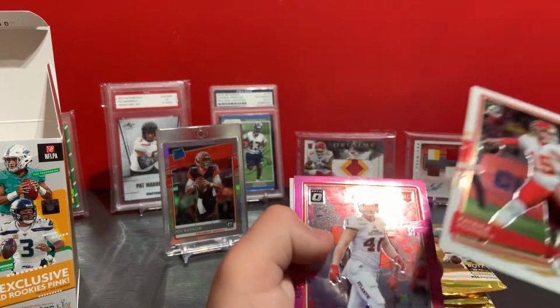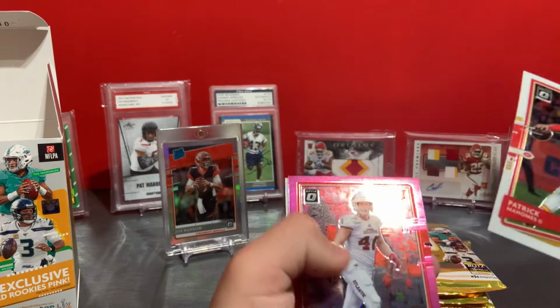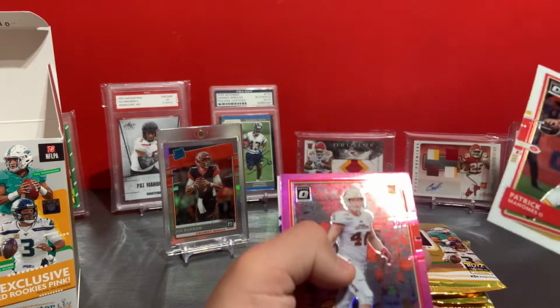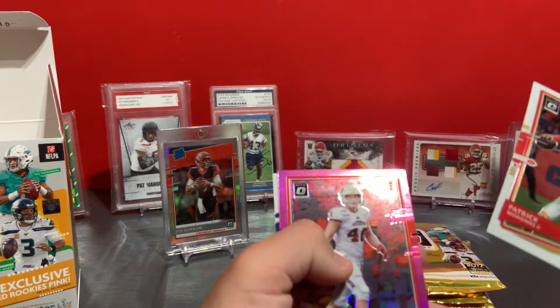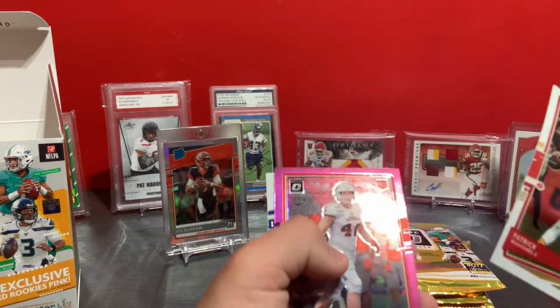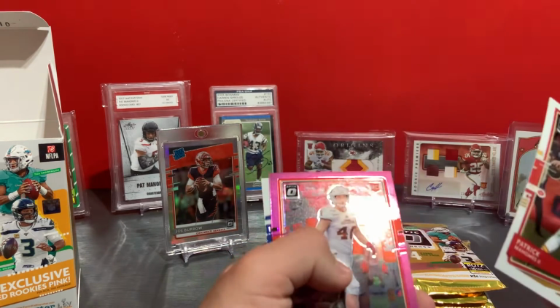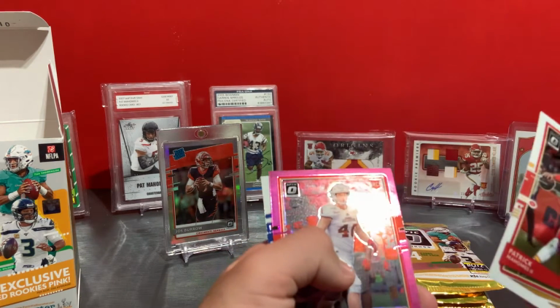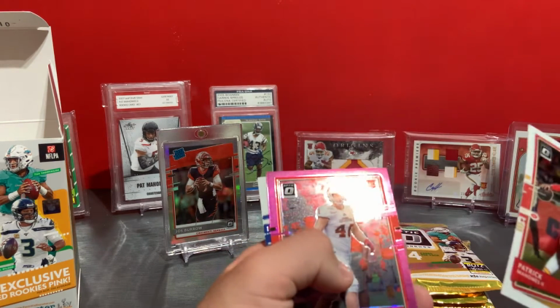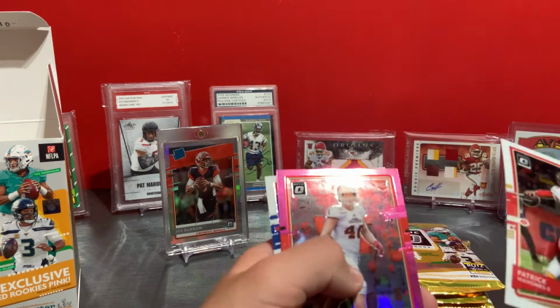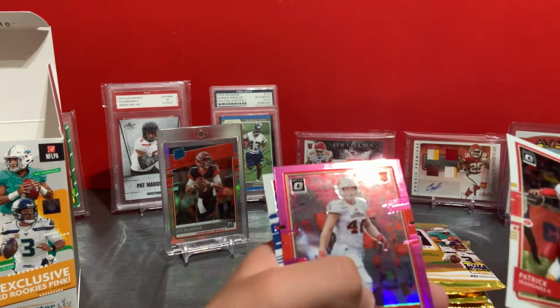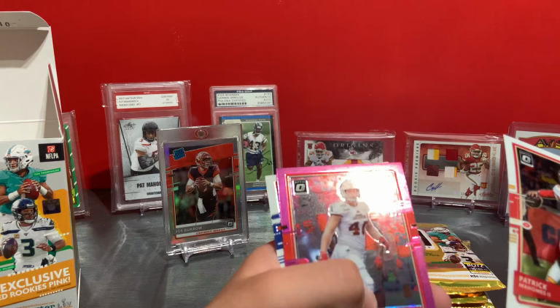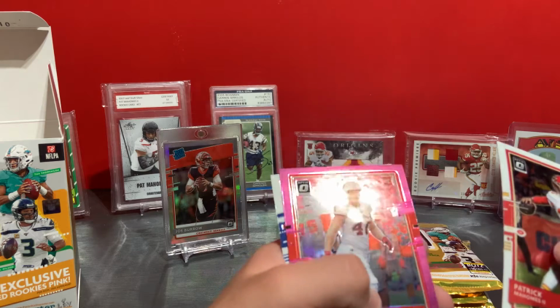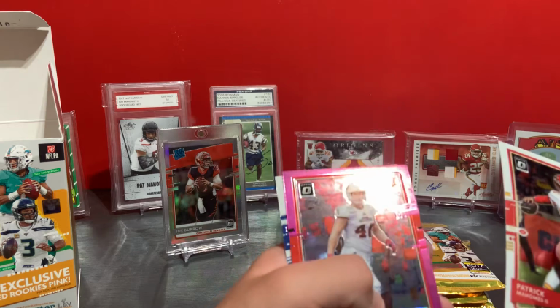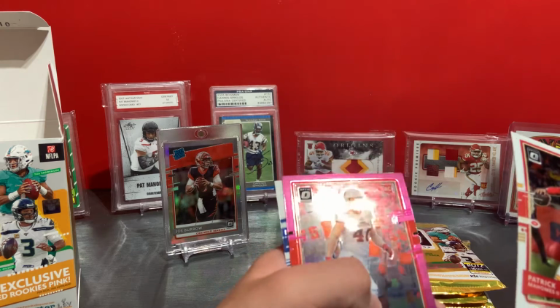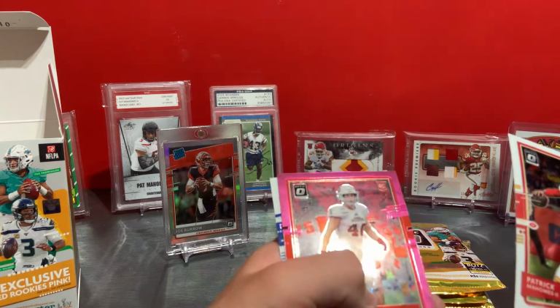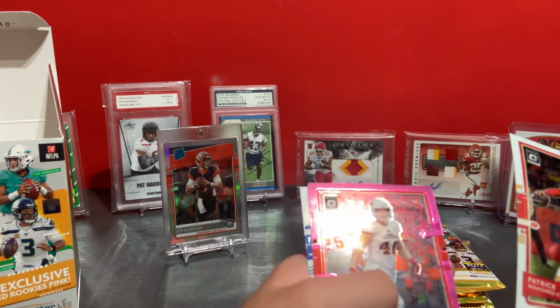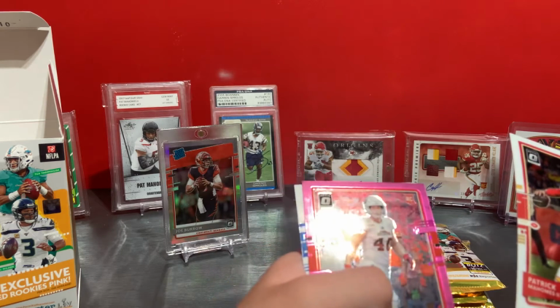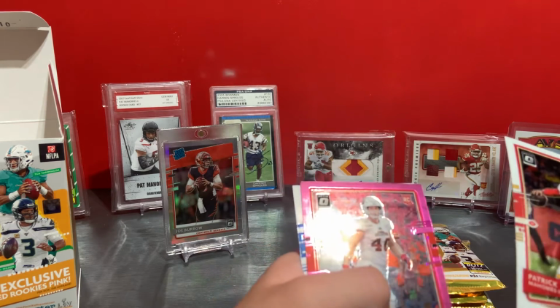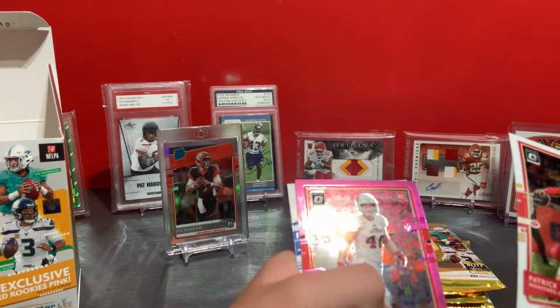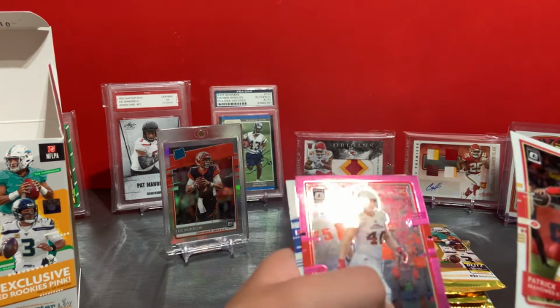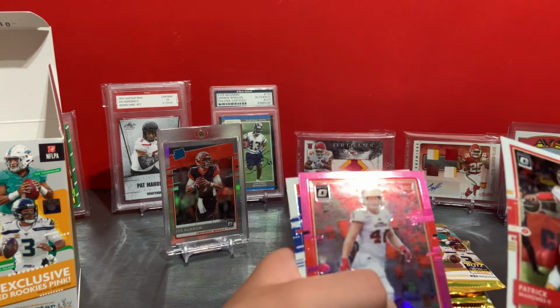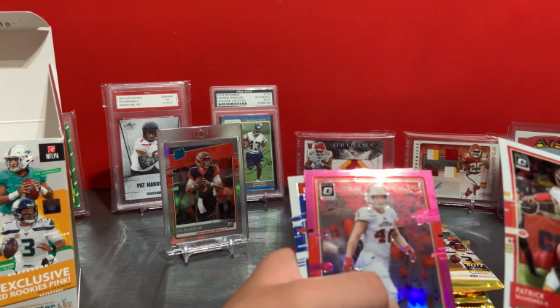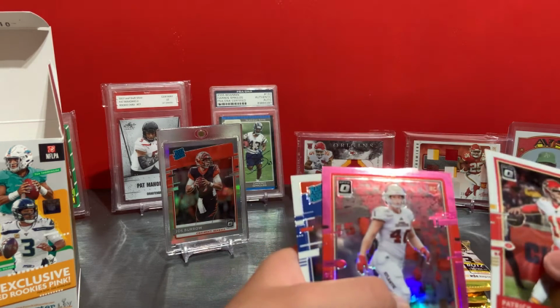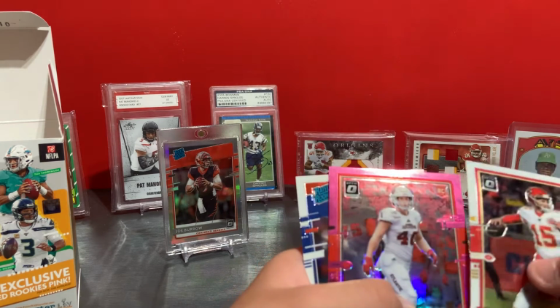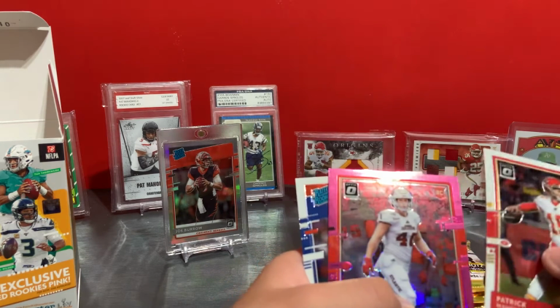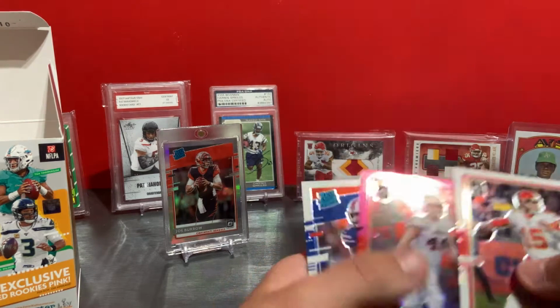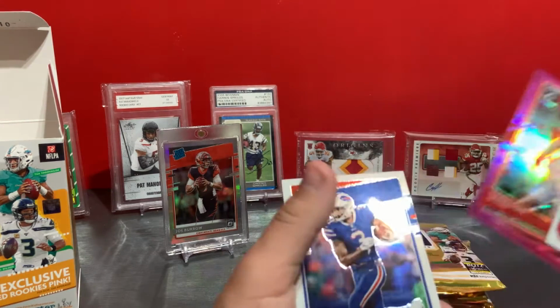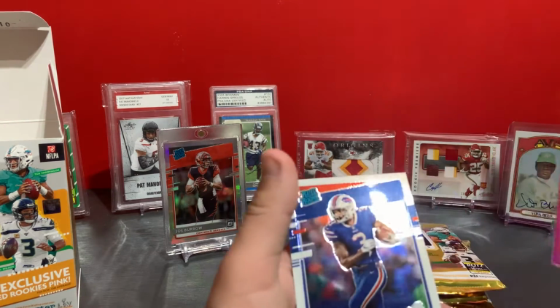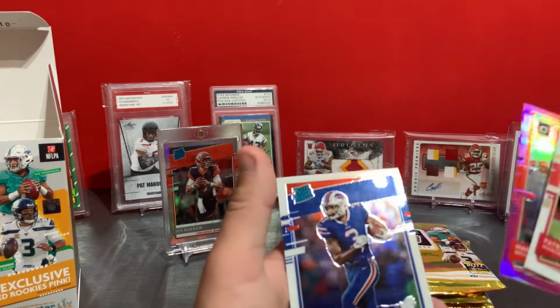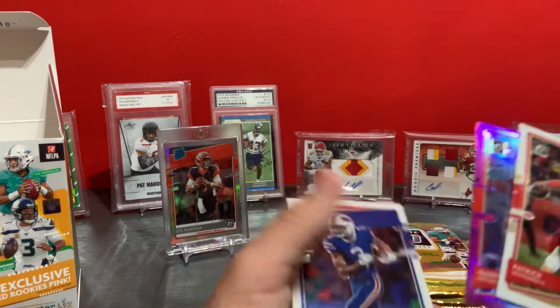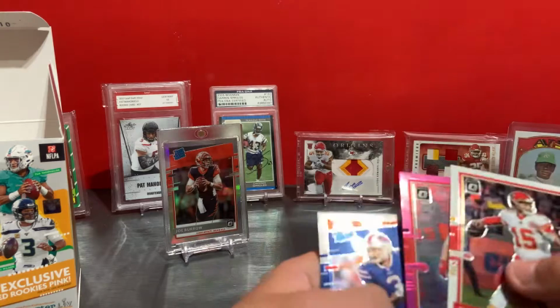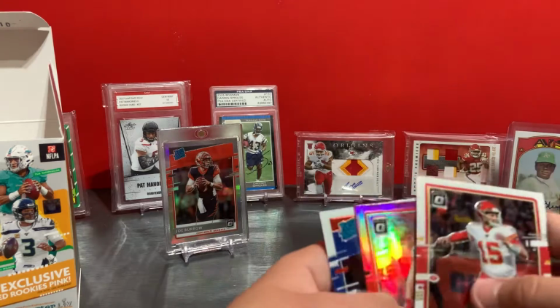We have JJ Watt, Mahomes, Harrison Bryant — Browns rookie, looks like the Bengals colors again — and raider rookie Gabriel Davis, Mahomes.